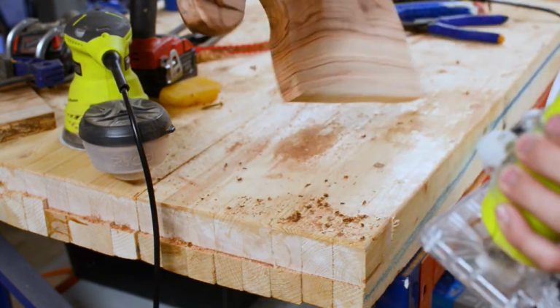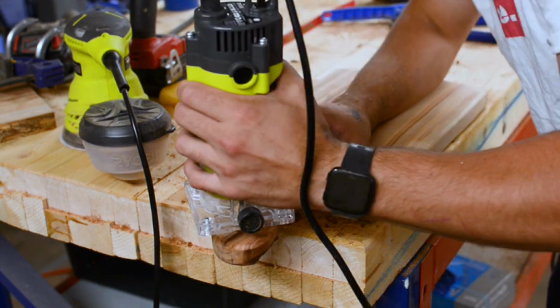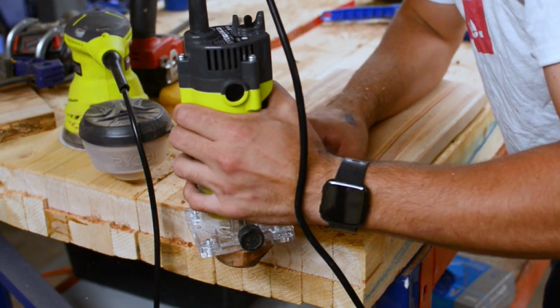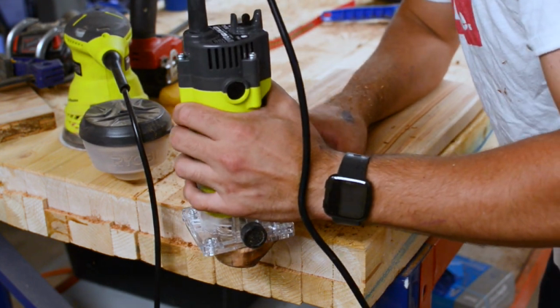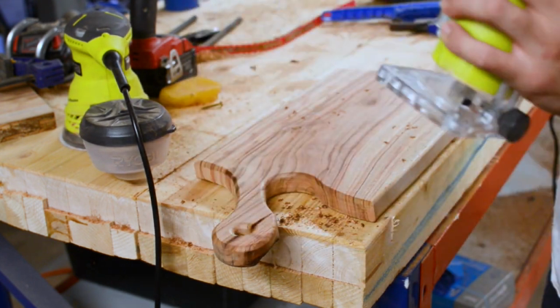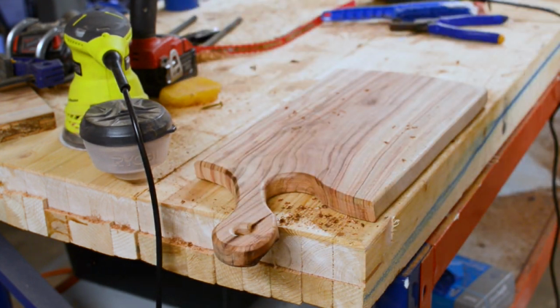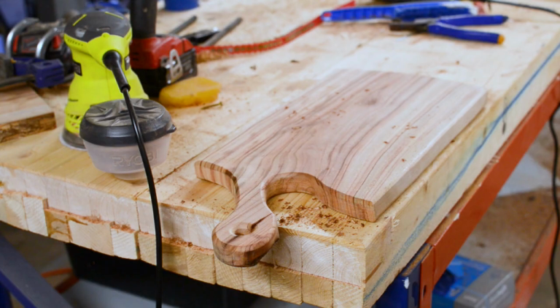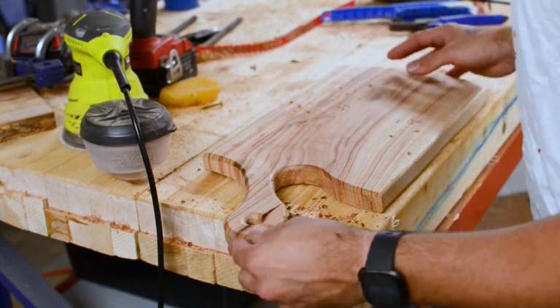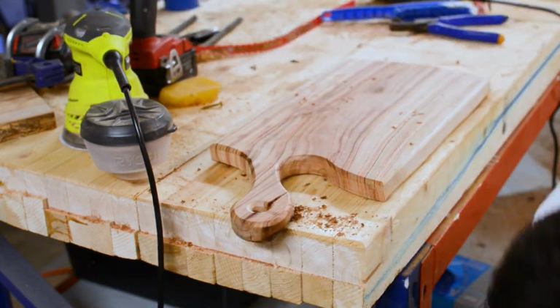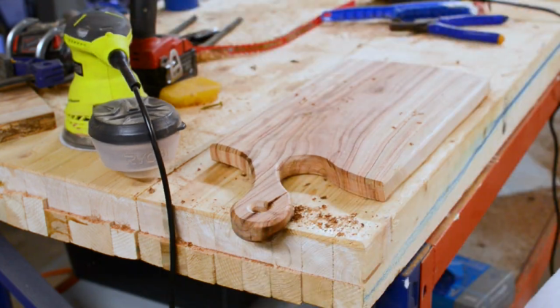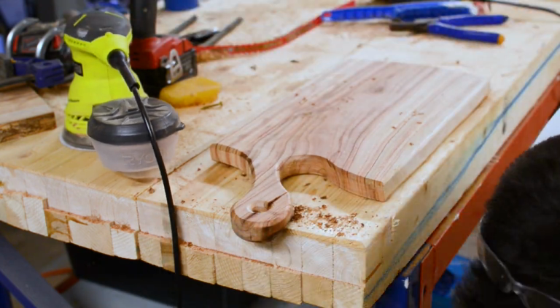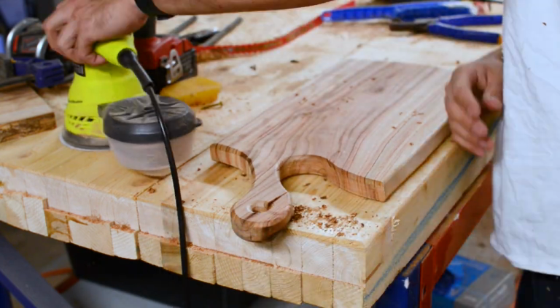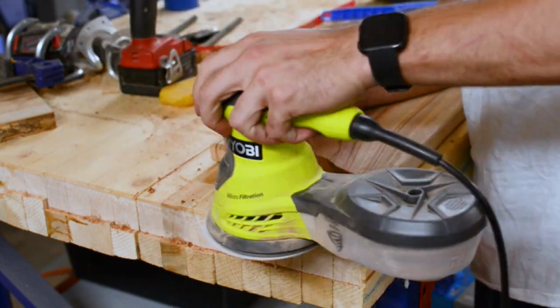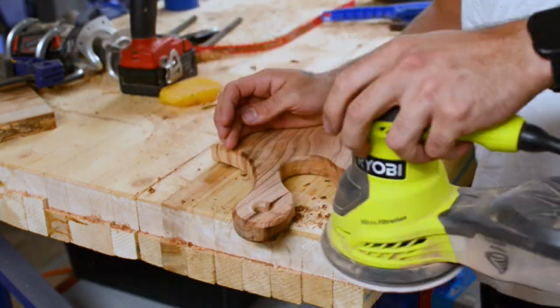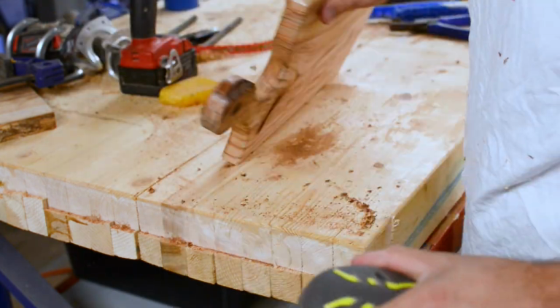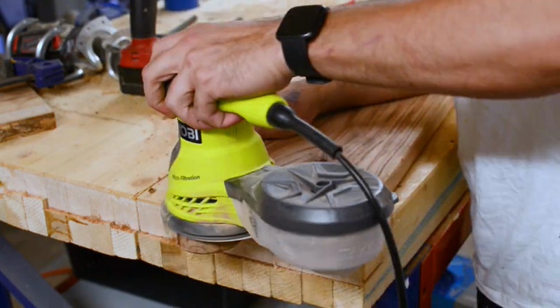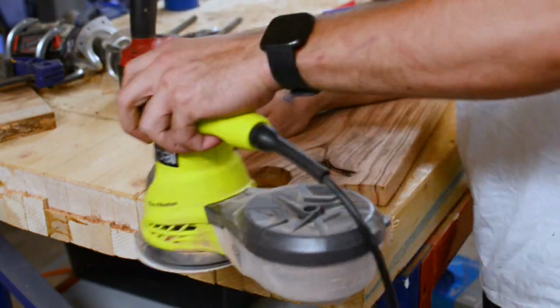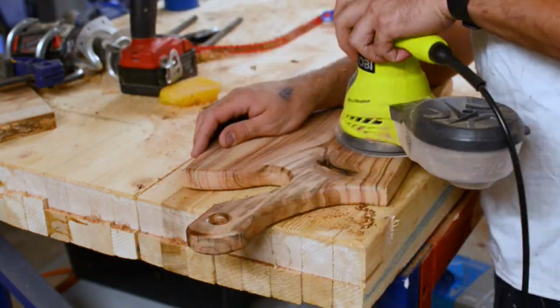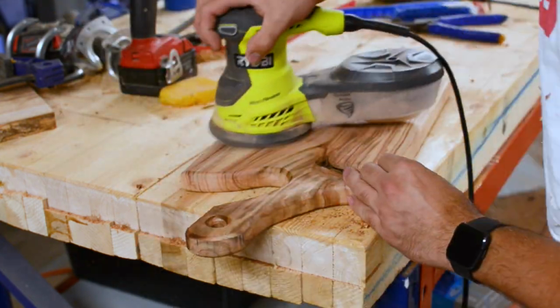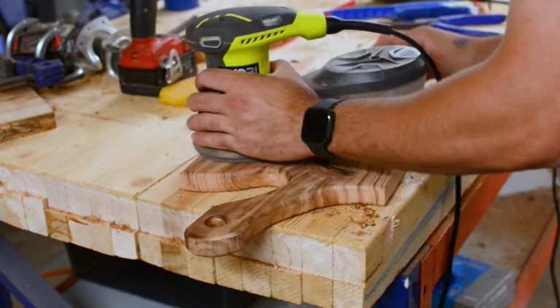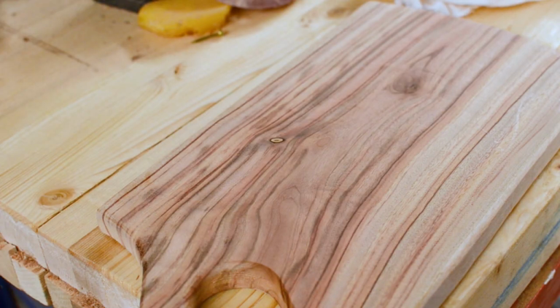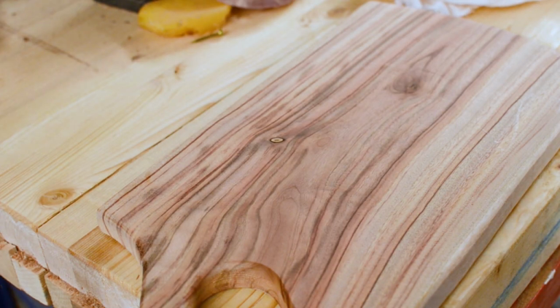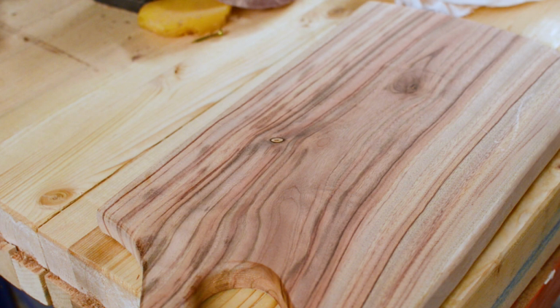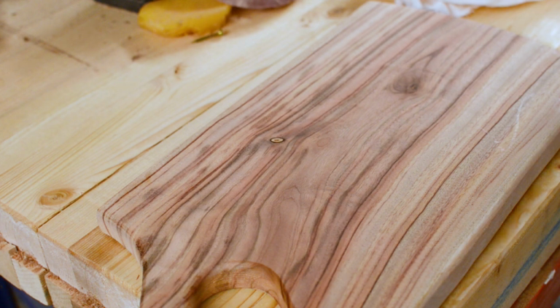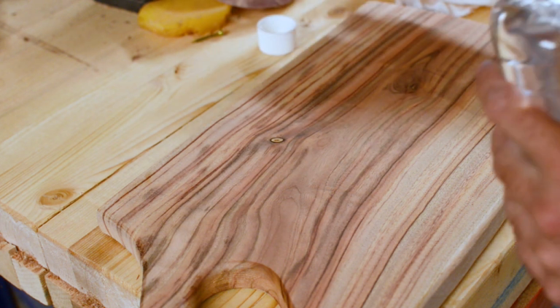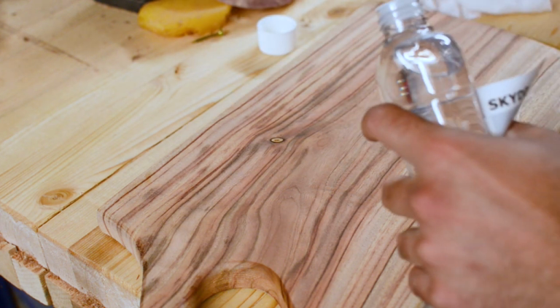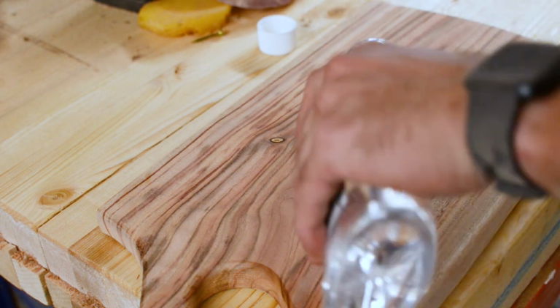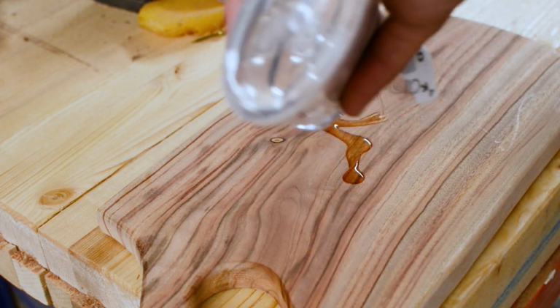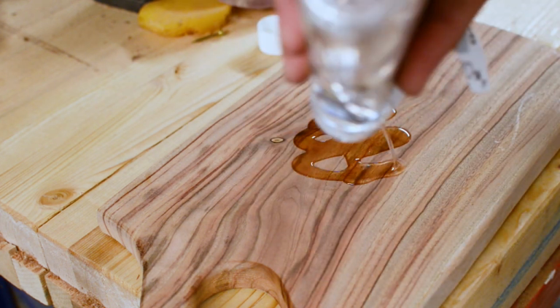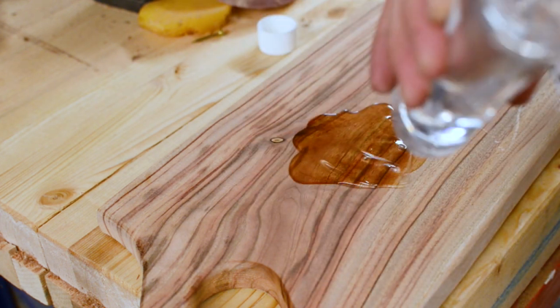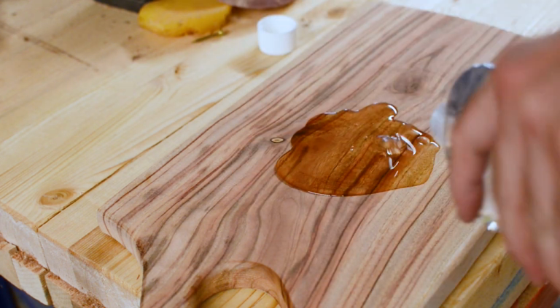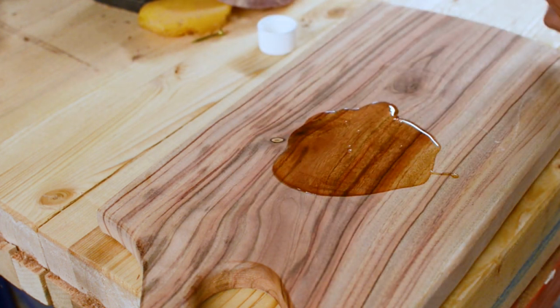I quickly re-sanded from 80 grit all the way to 240. I also had to do some hand sanding because the curves in the handle were too tight for my orbital sander.